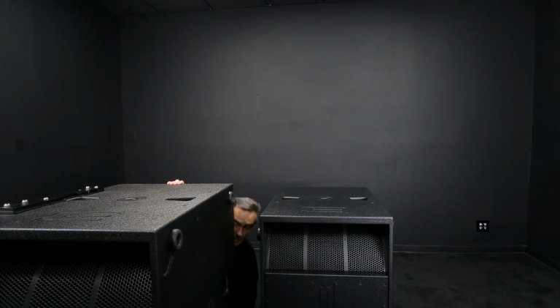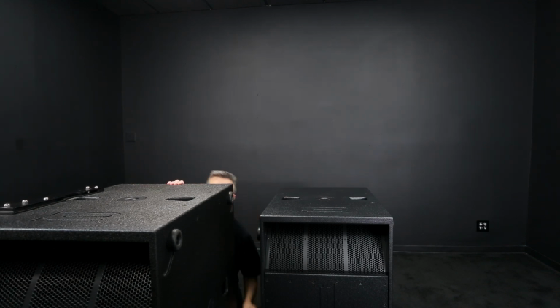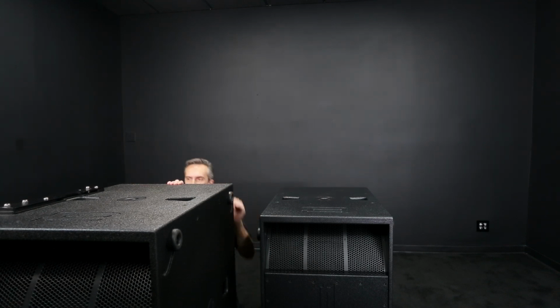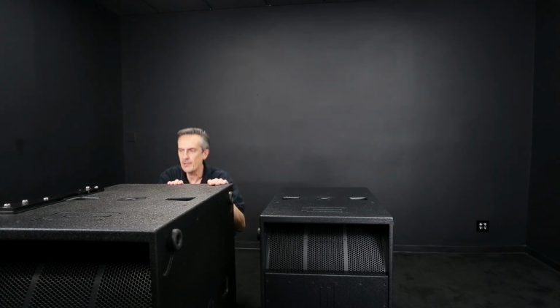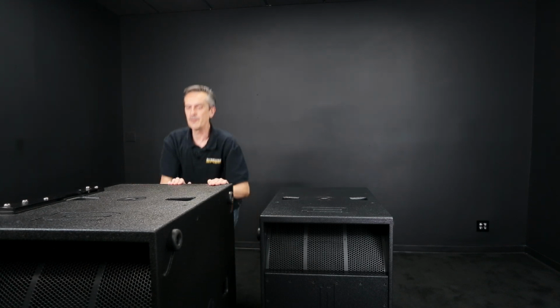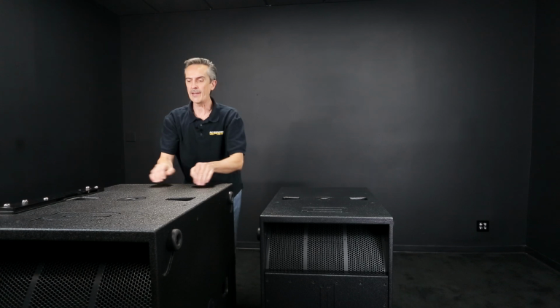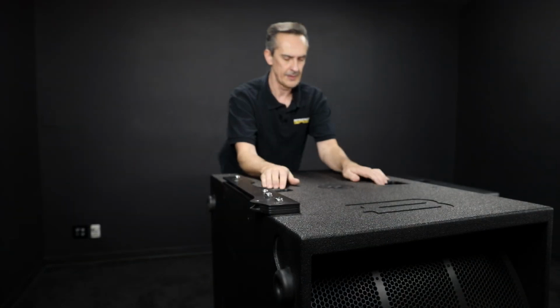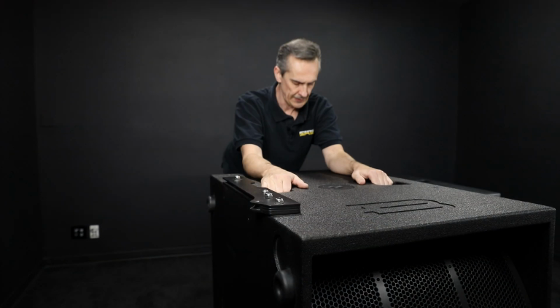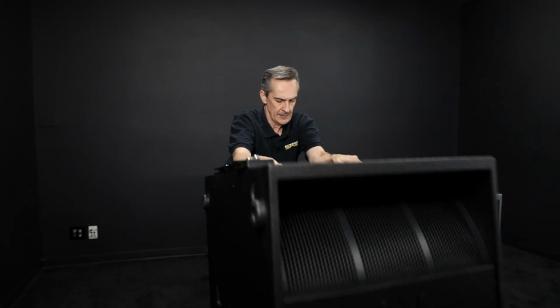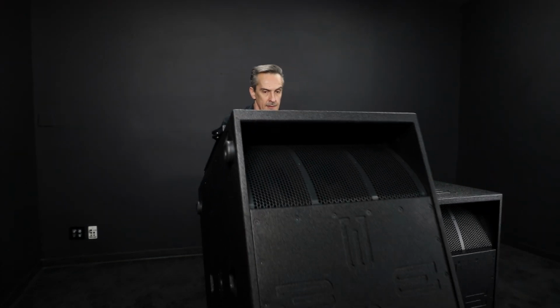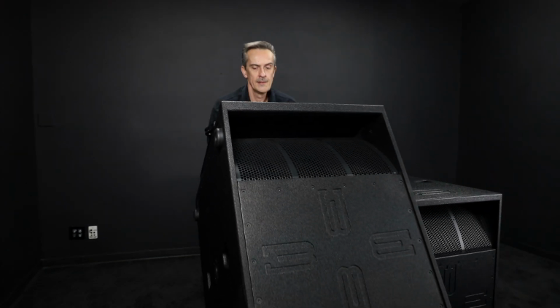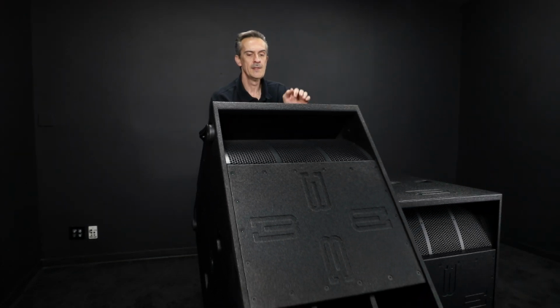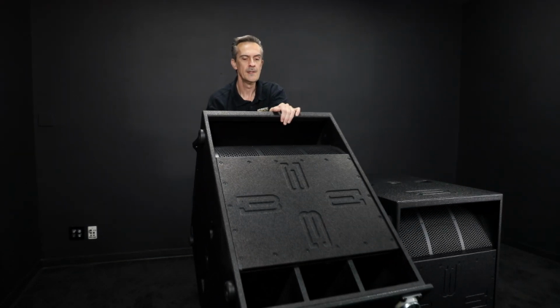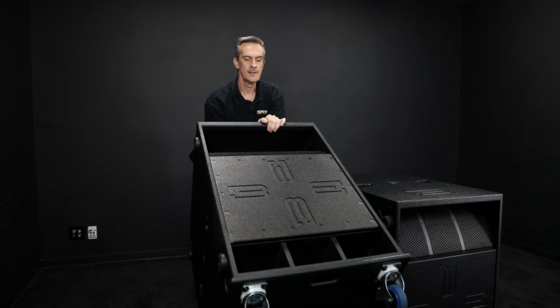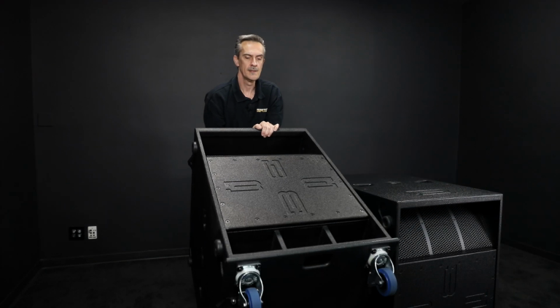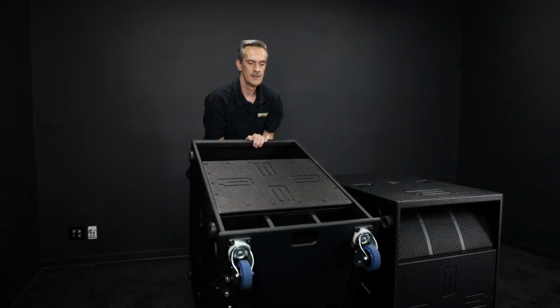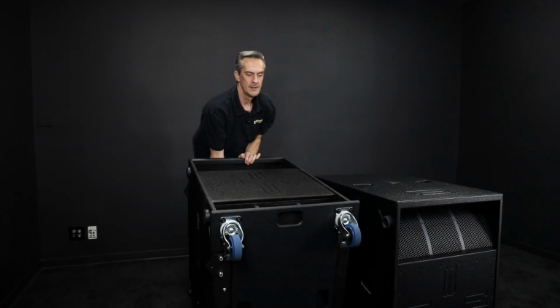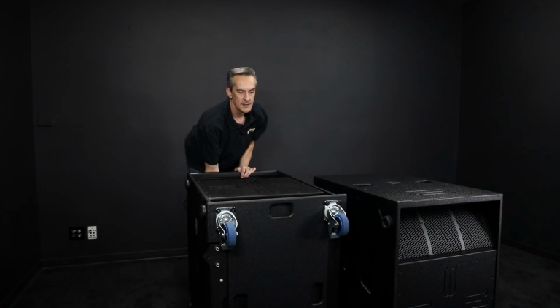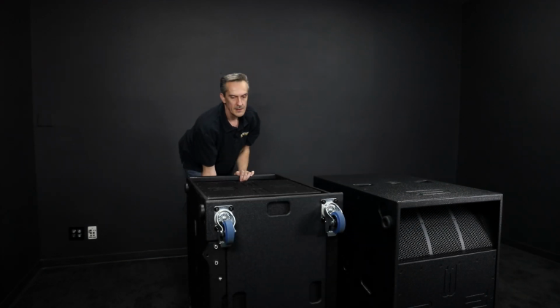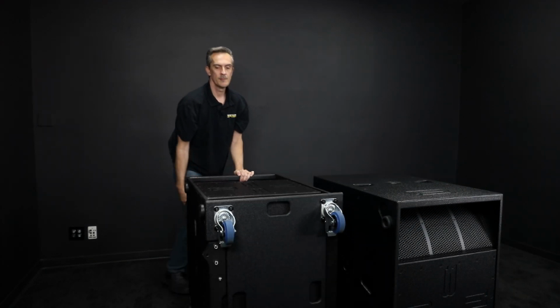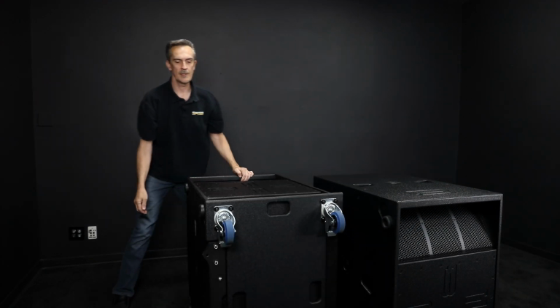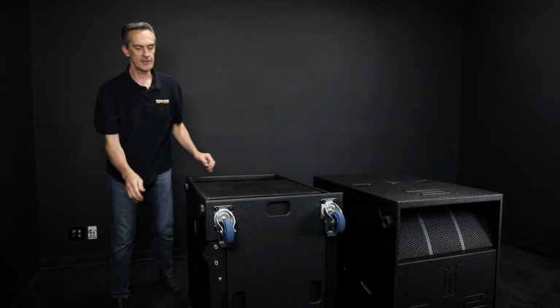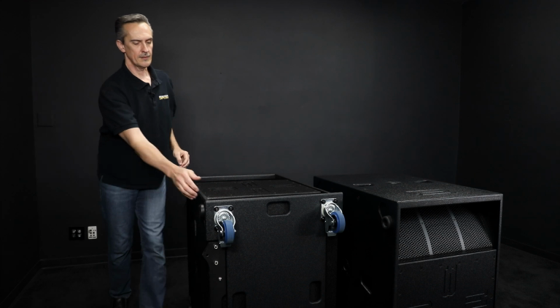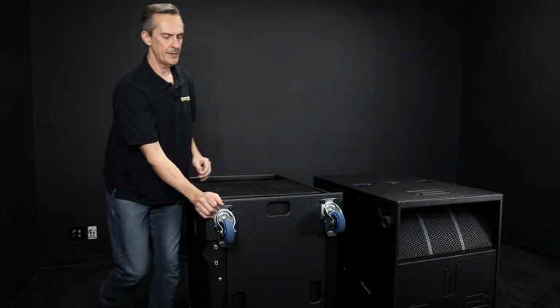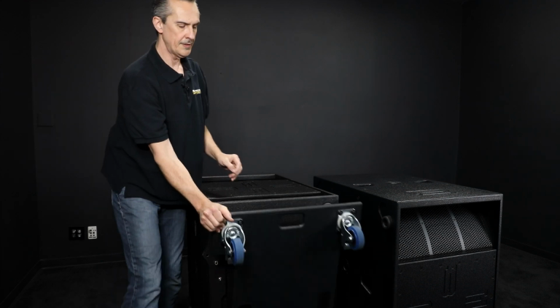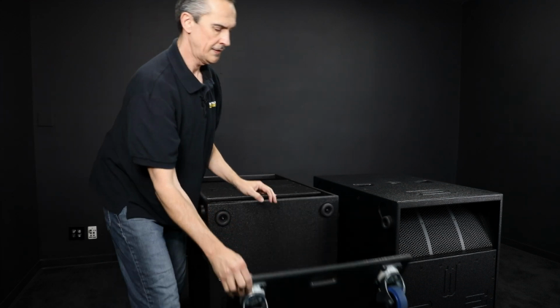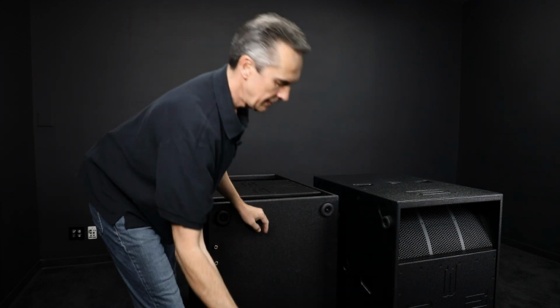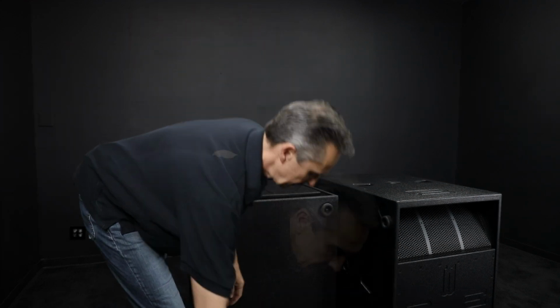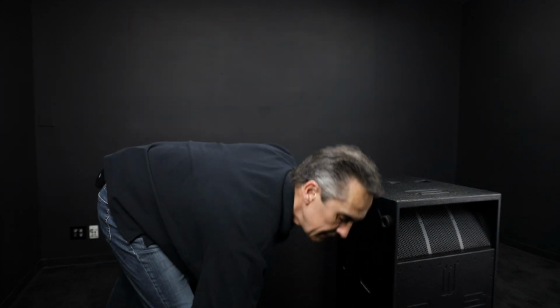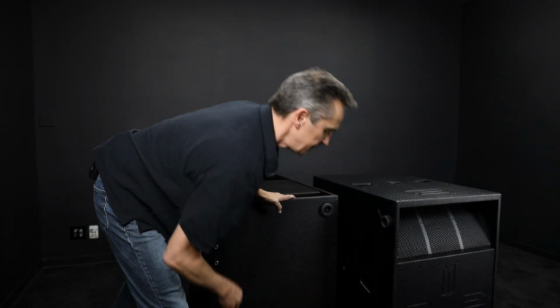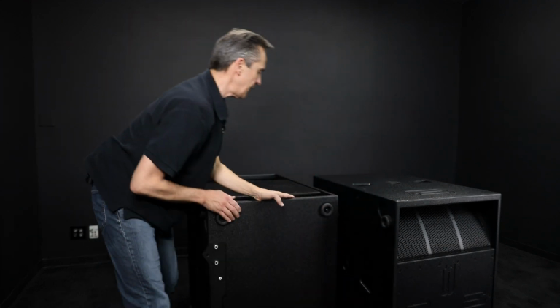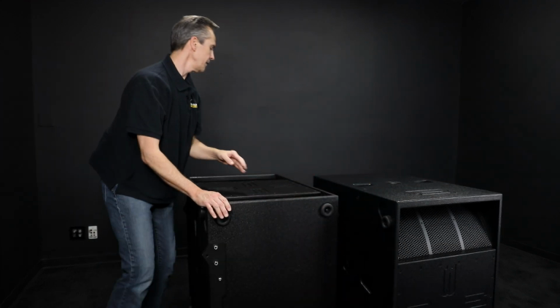I can pretty much do it all from the back — pop the wheels off, stand it back on.